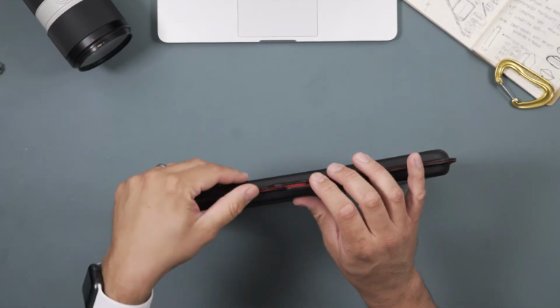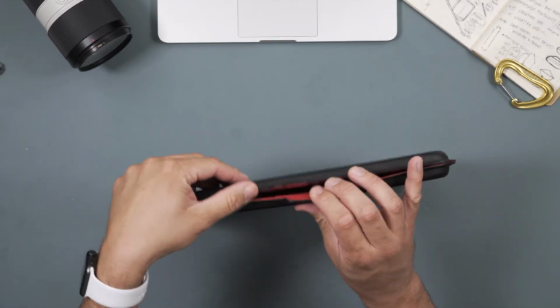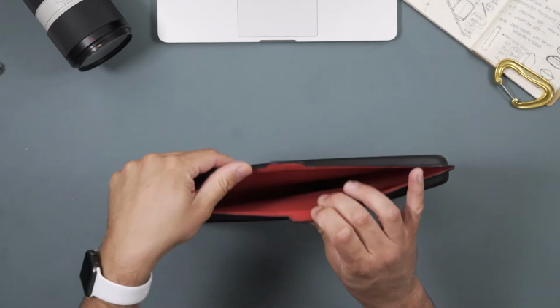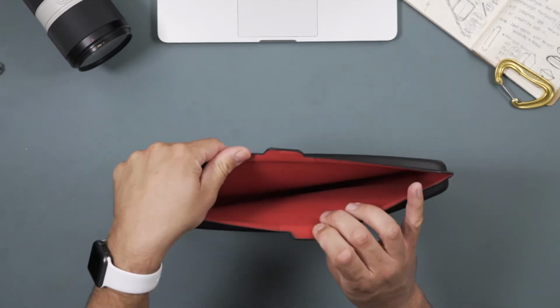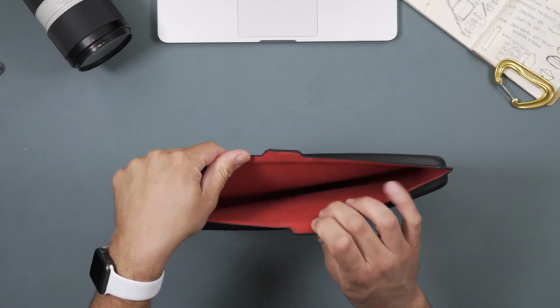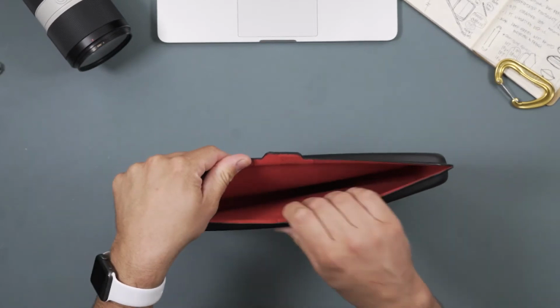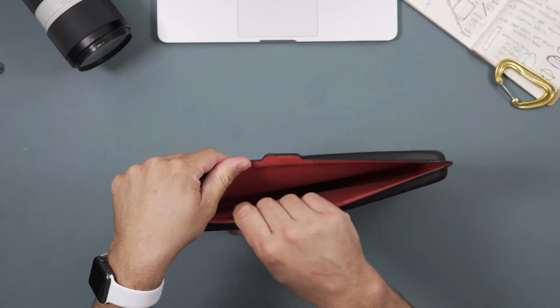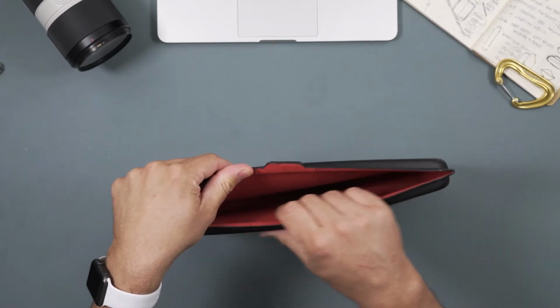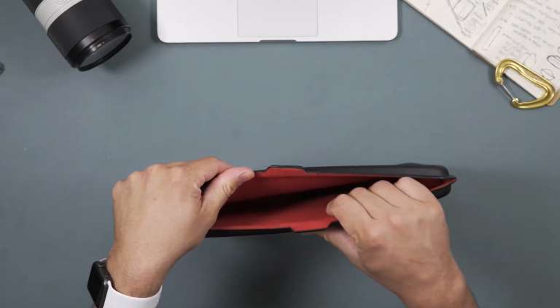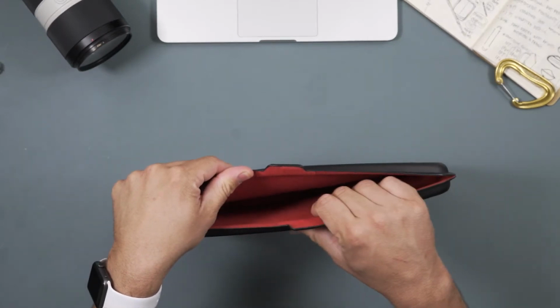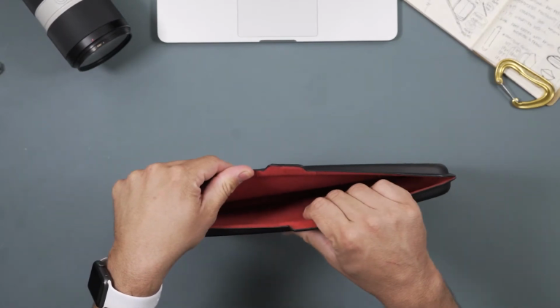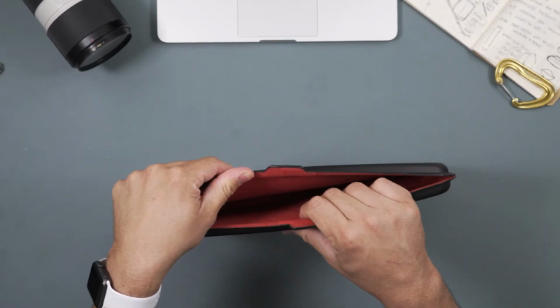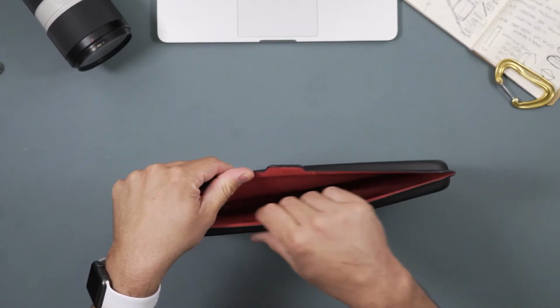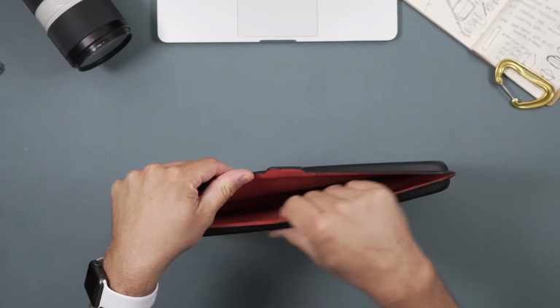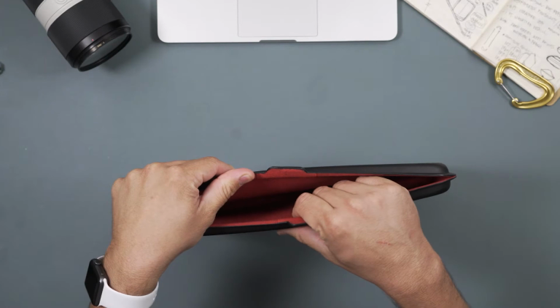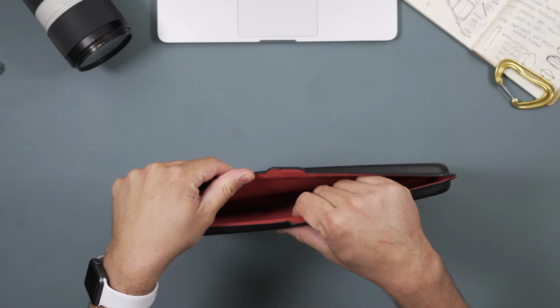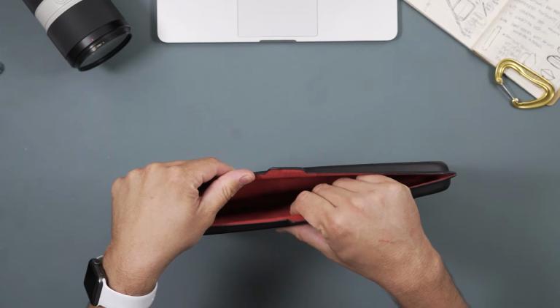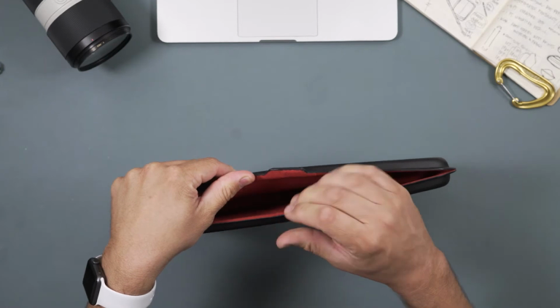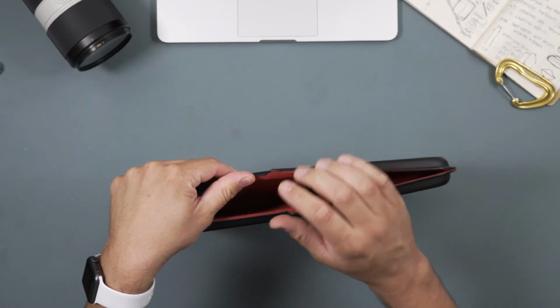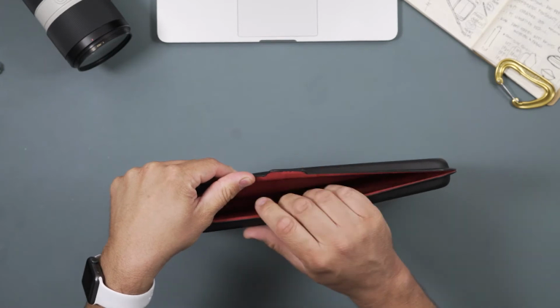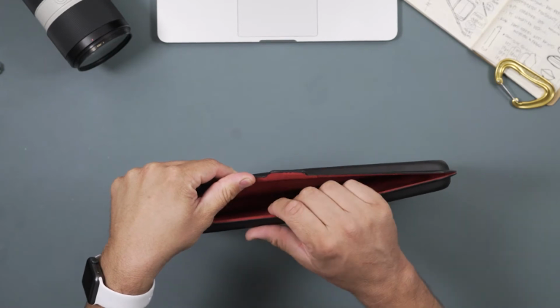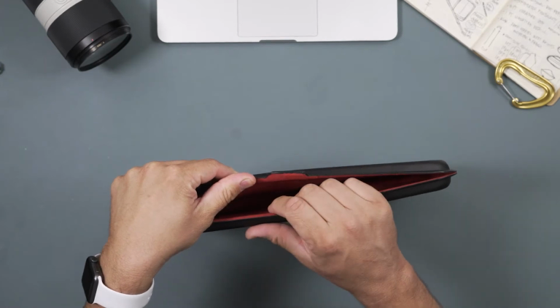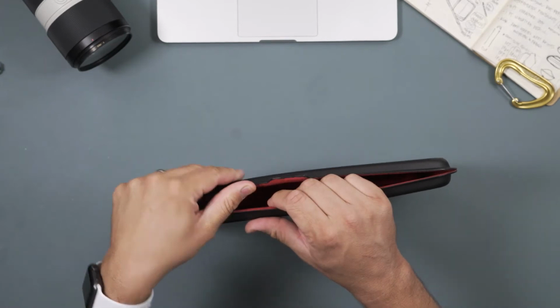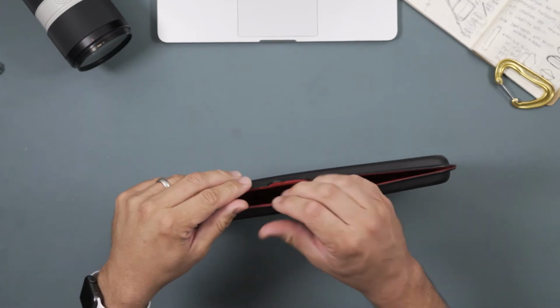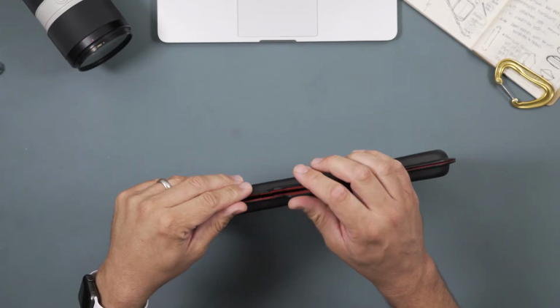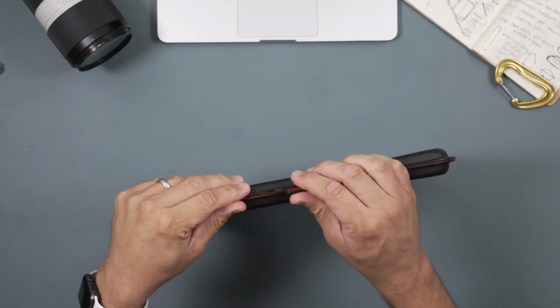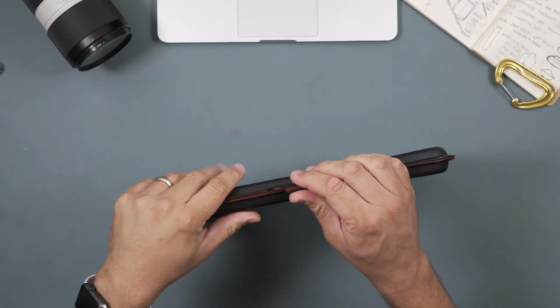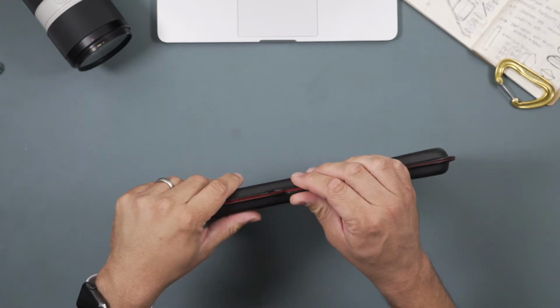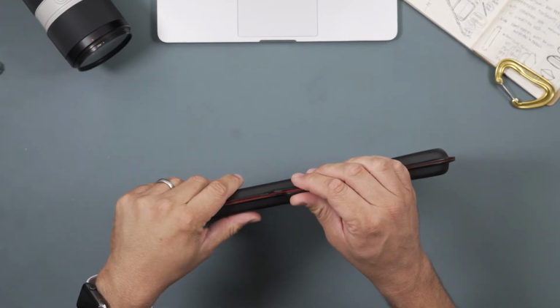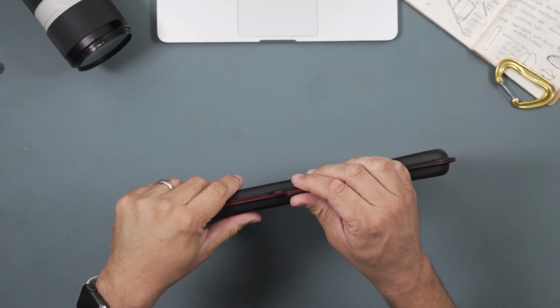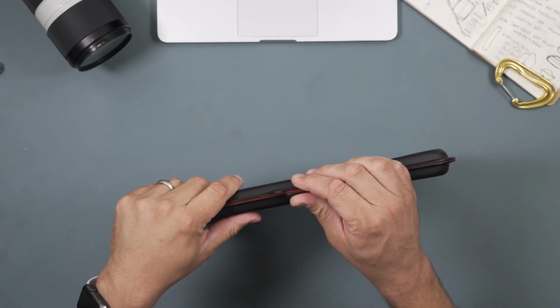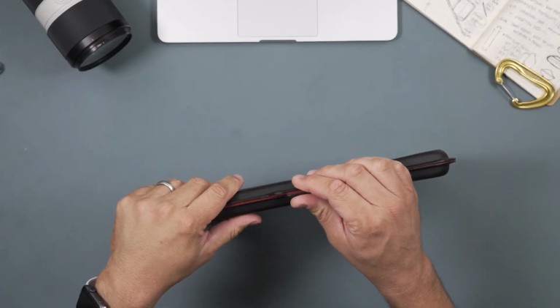In addition, inside it has this nice layer of fabric that helps keep it nice and soft to protect your laptop from scratches.